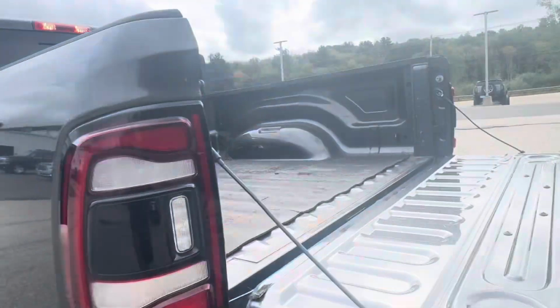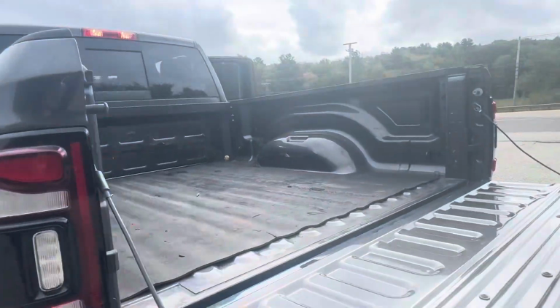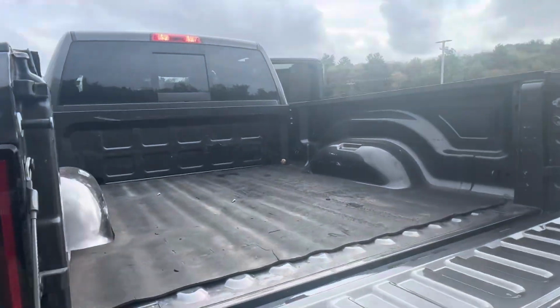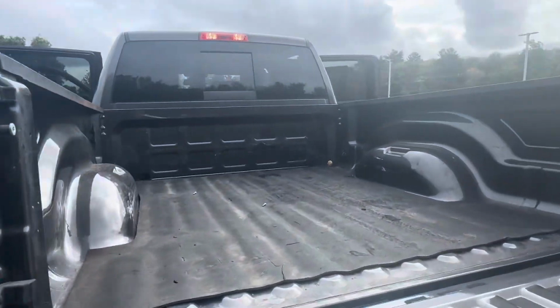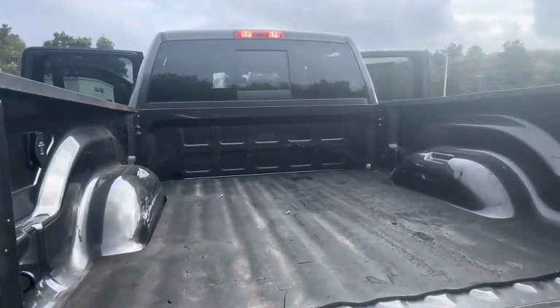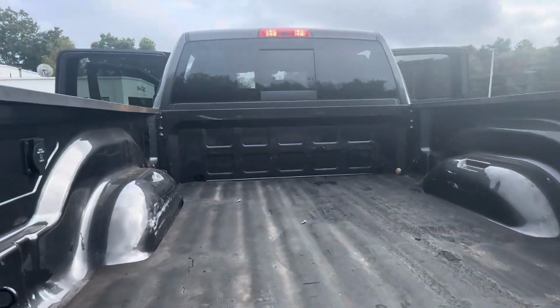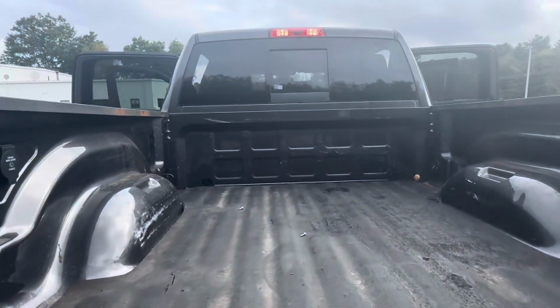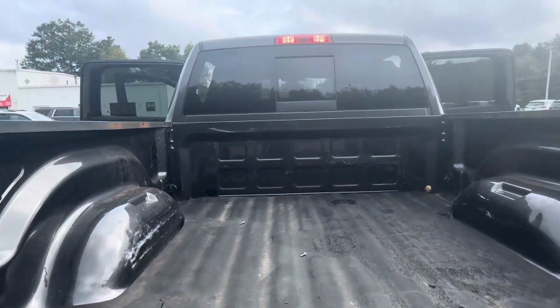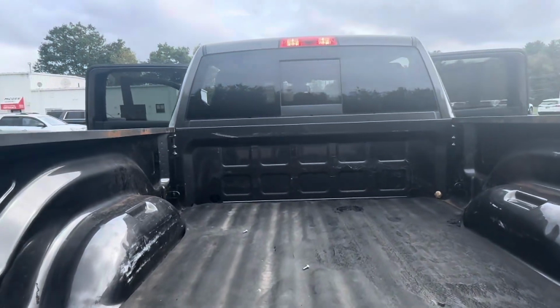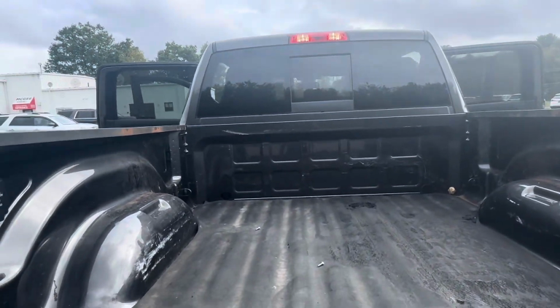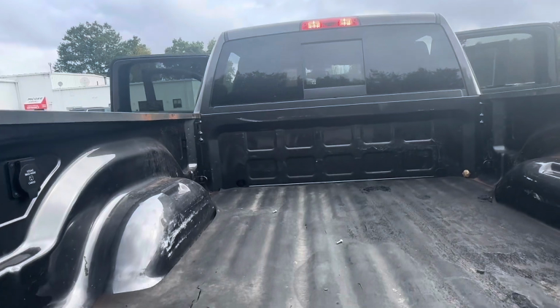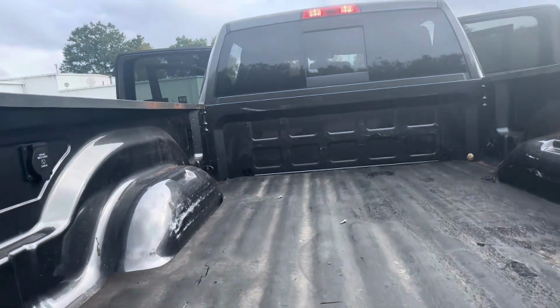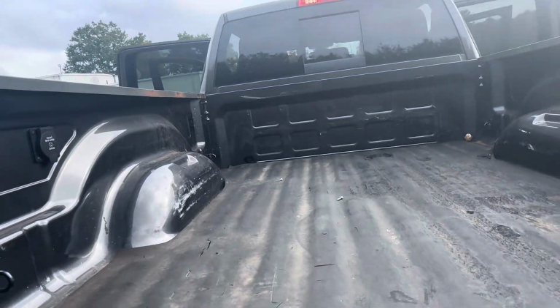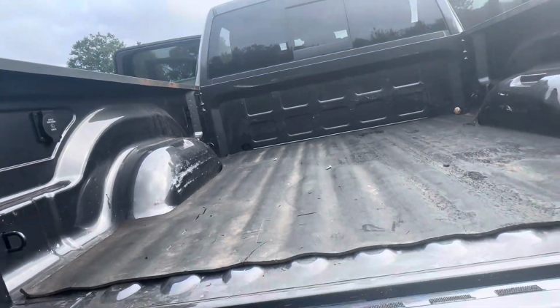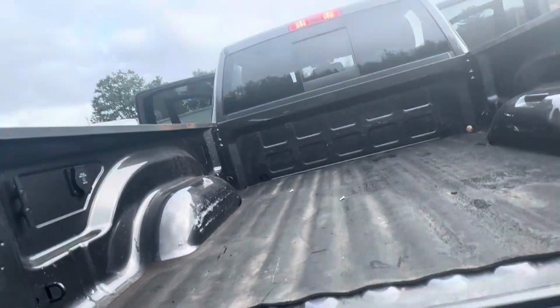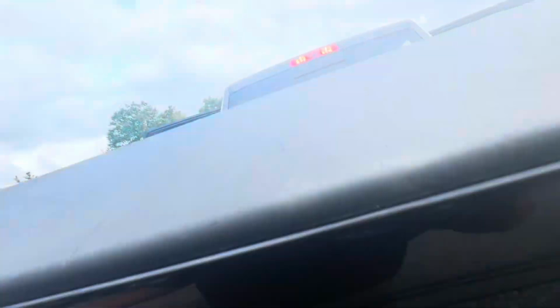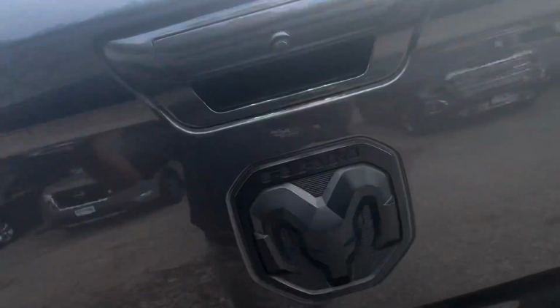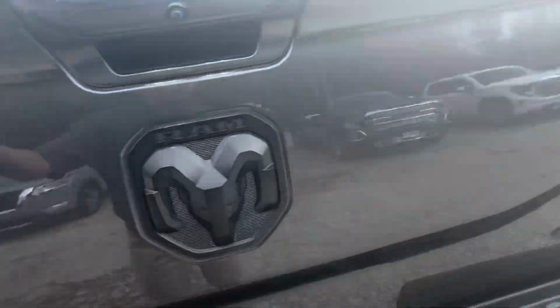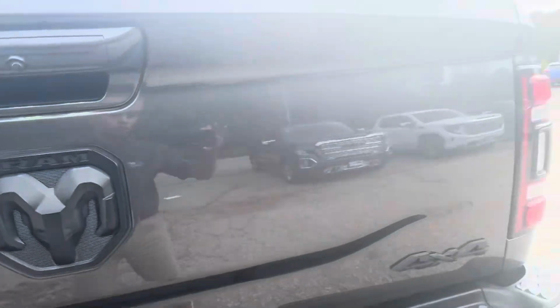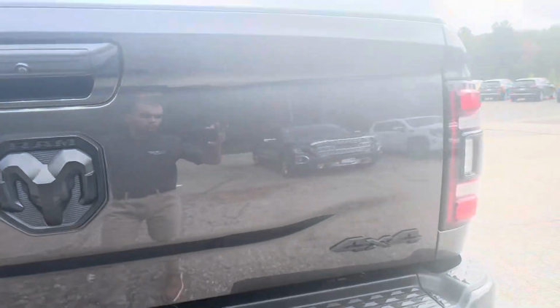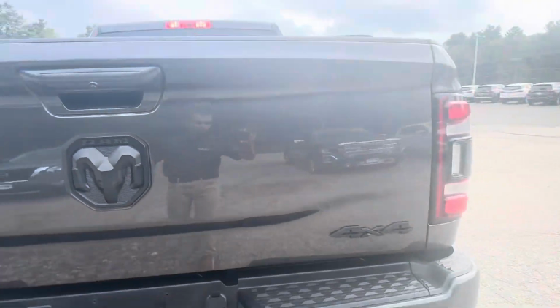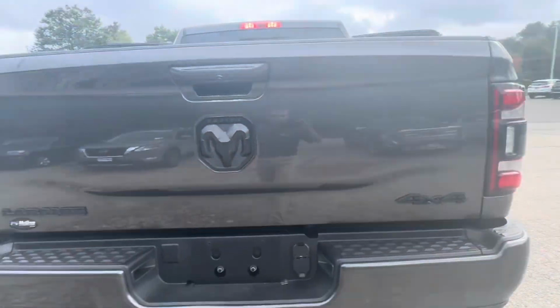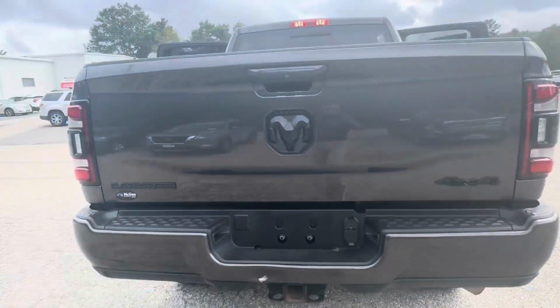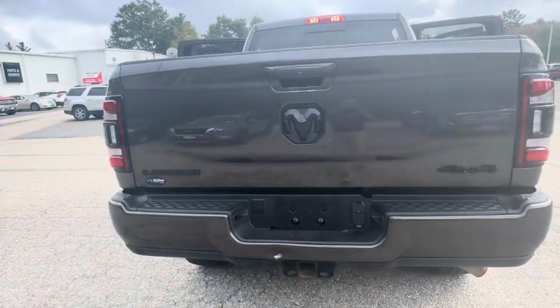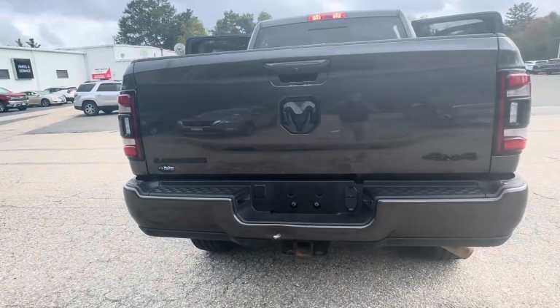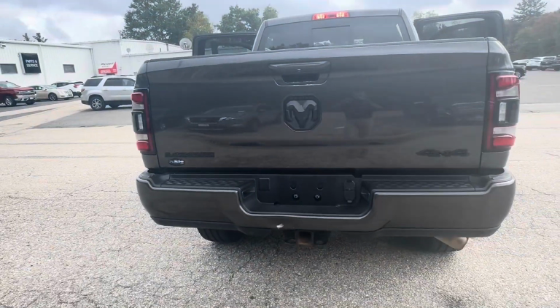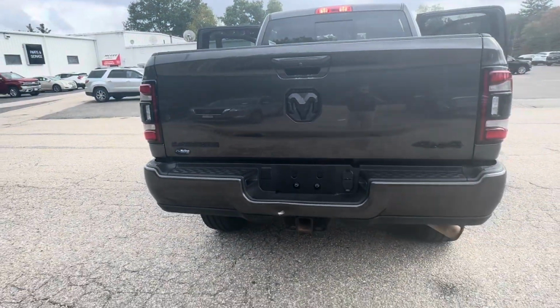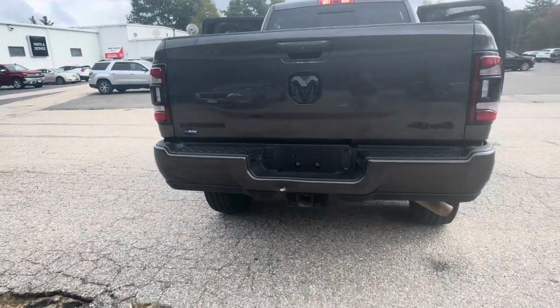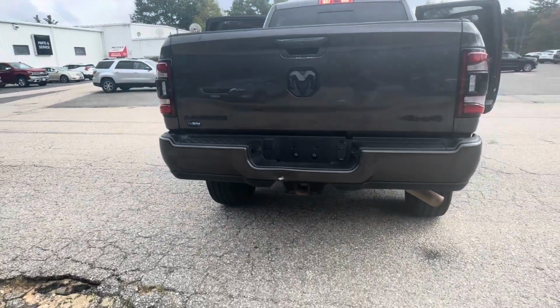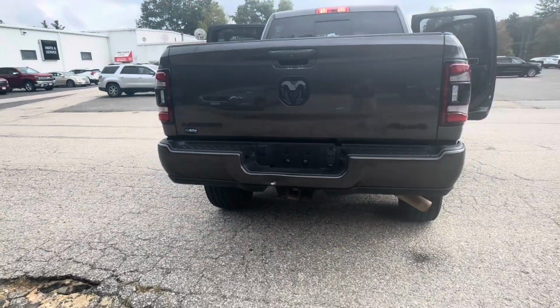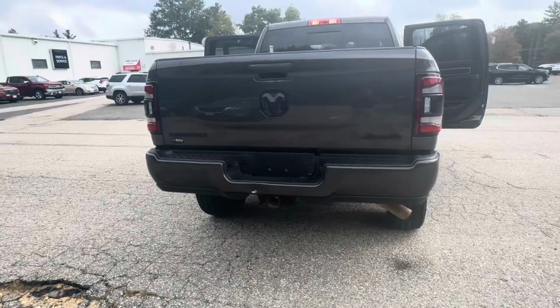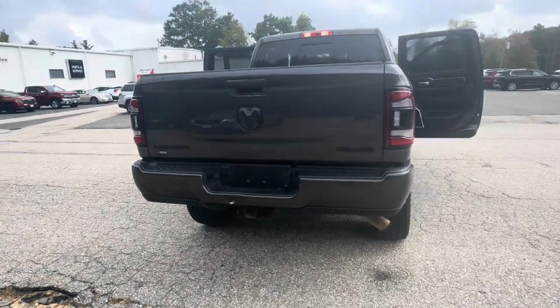Making our way to the back, here is your bed. It does feature the LED taillights and a trailer tow package as well.